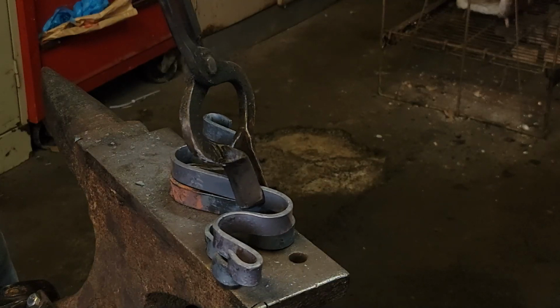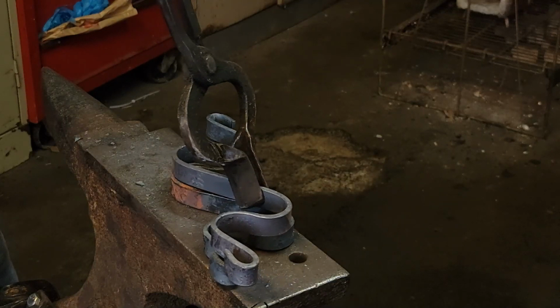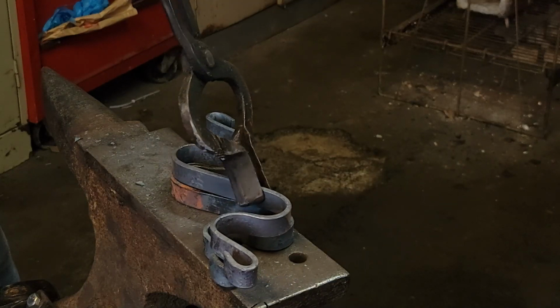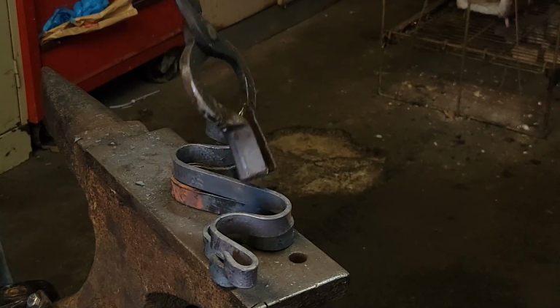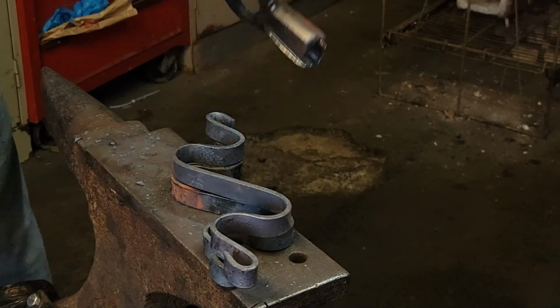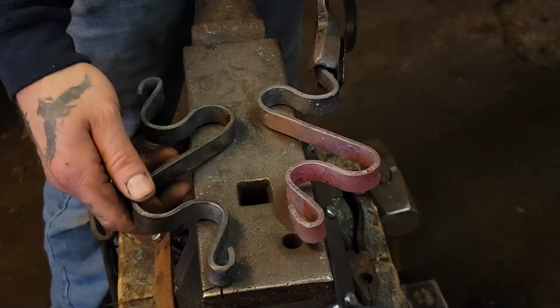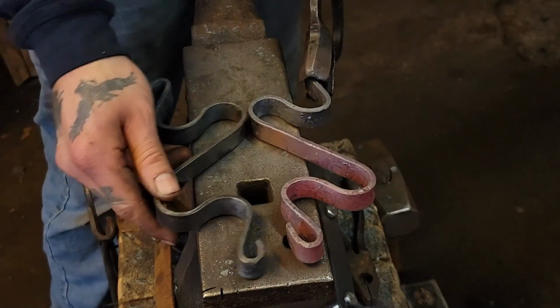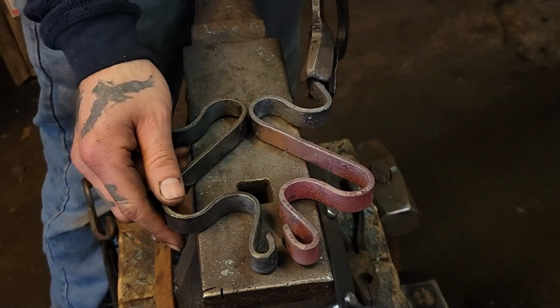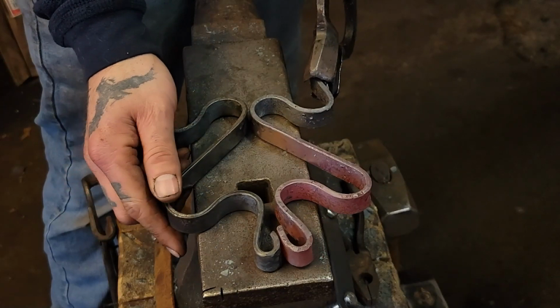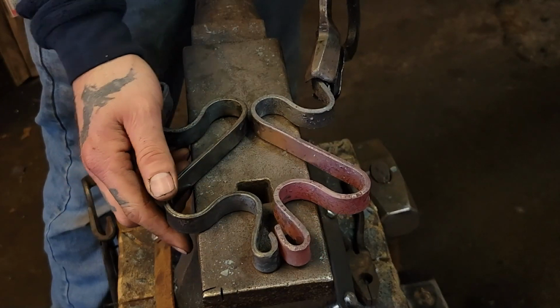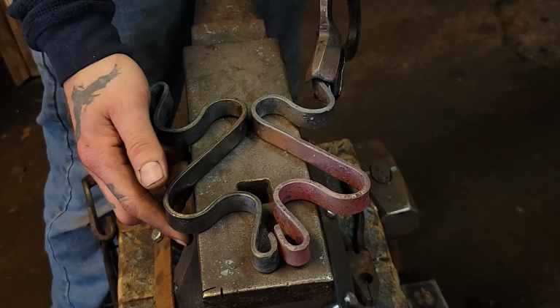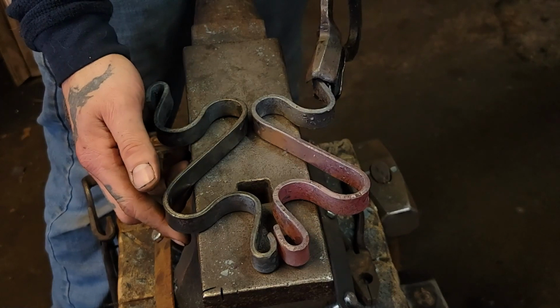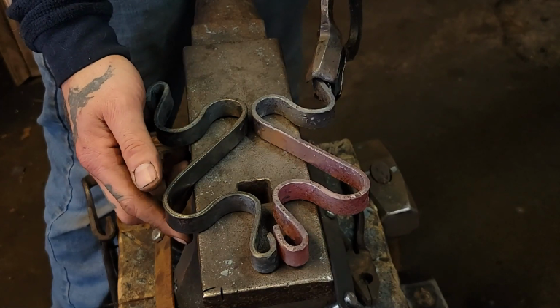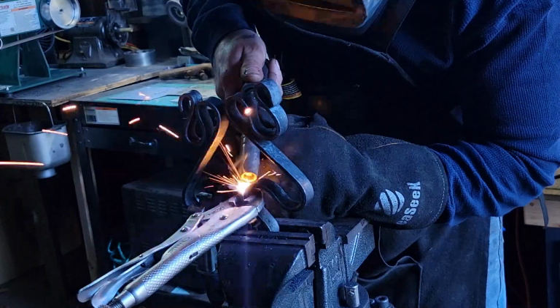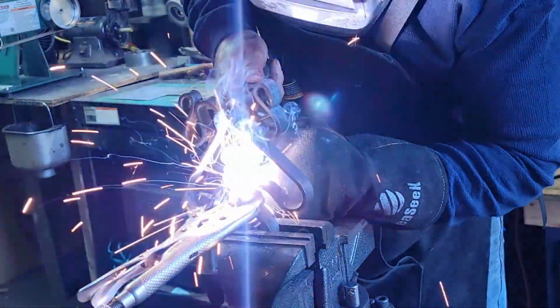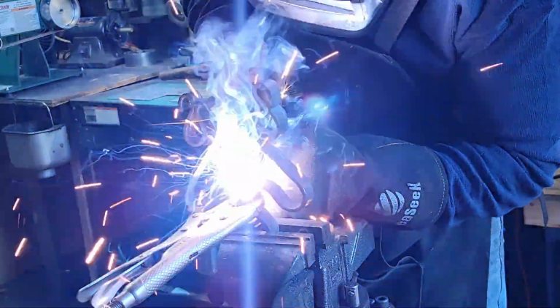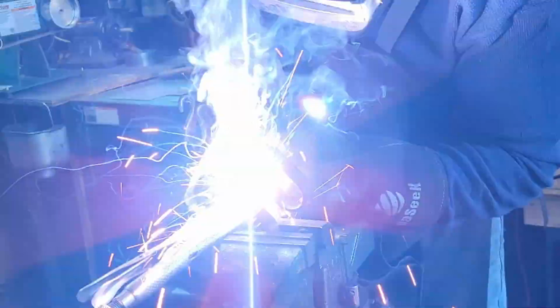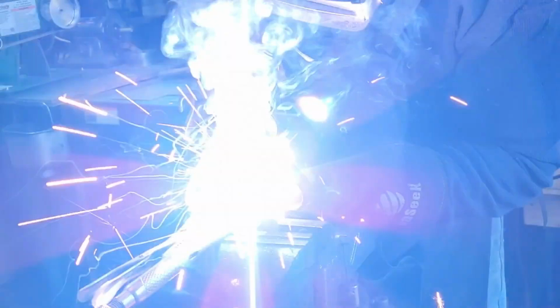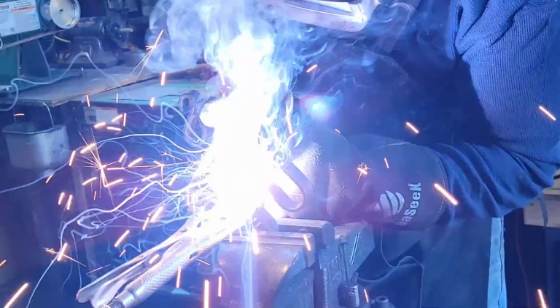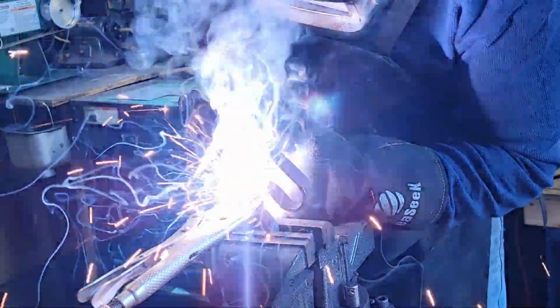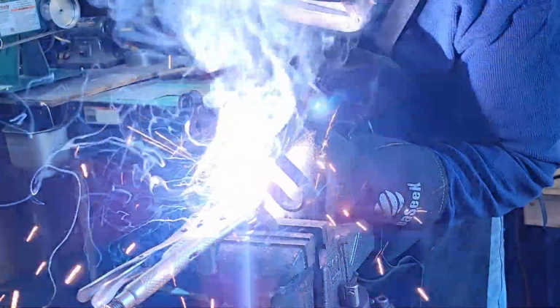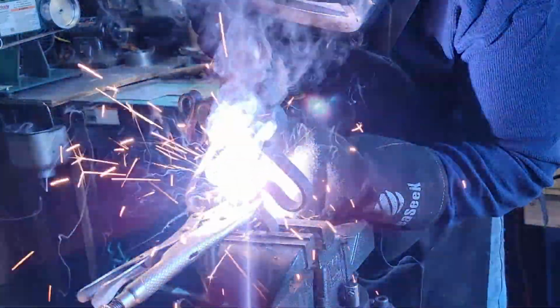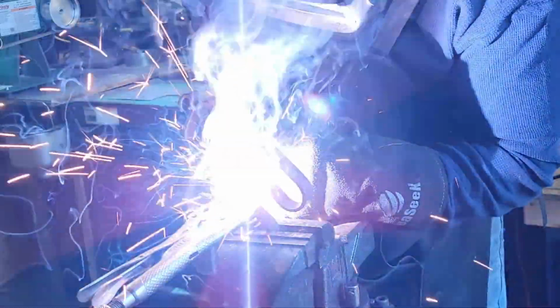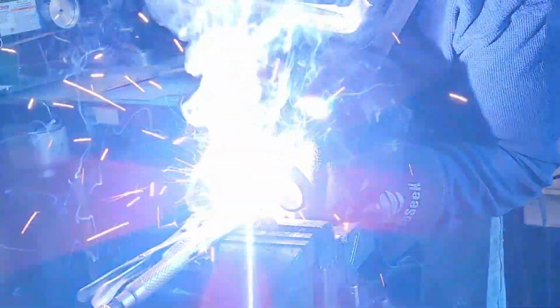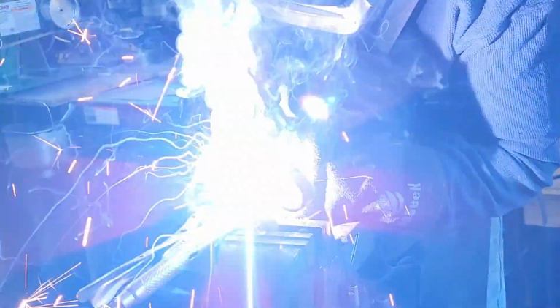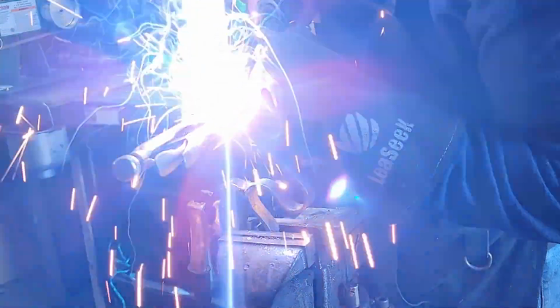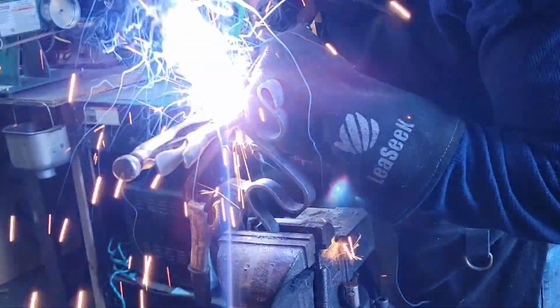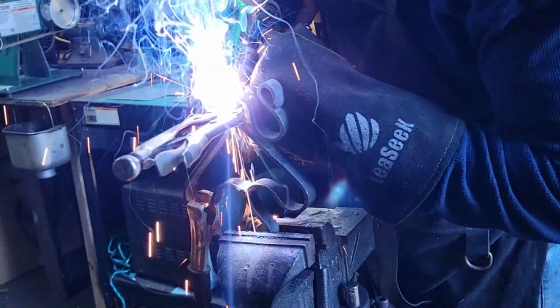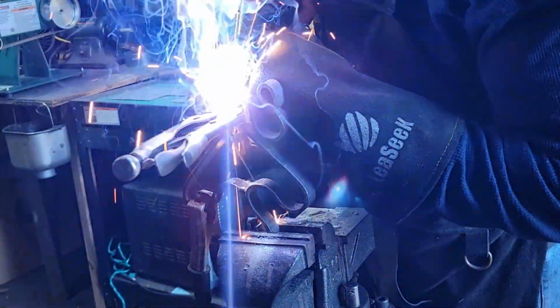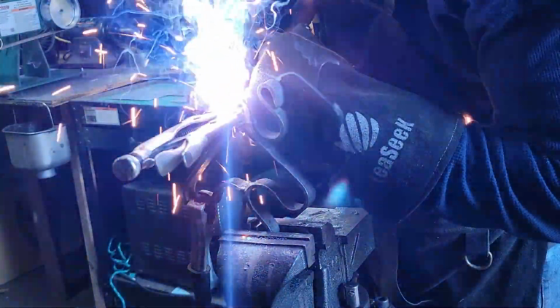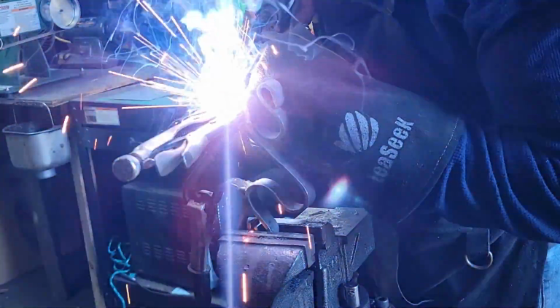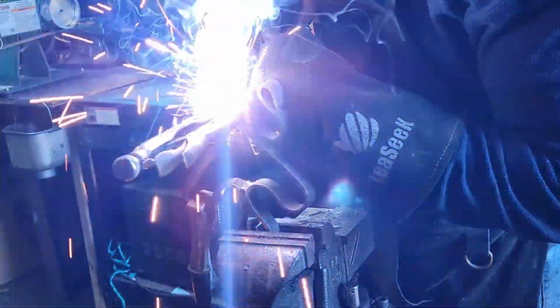We've got two matching pieces — you may have to do a little bit of refining on each just to match them up. We're going to go ahead and weld the top and the bottom with a couple of tack welds to make sure those hold.